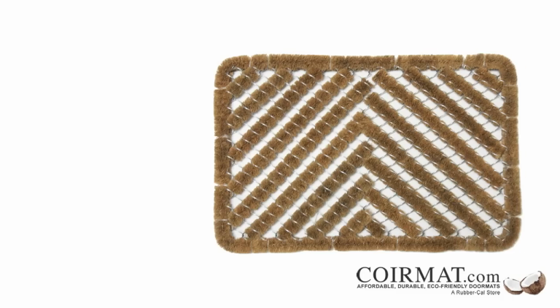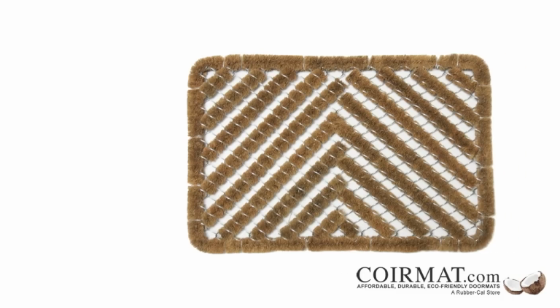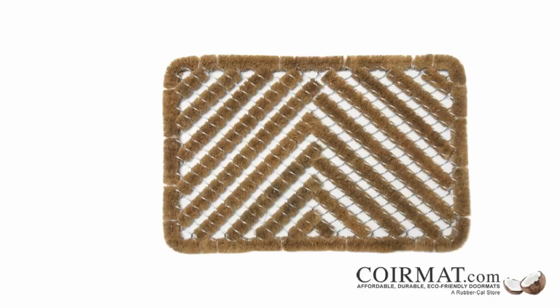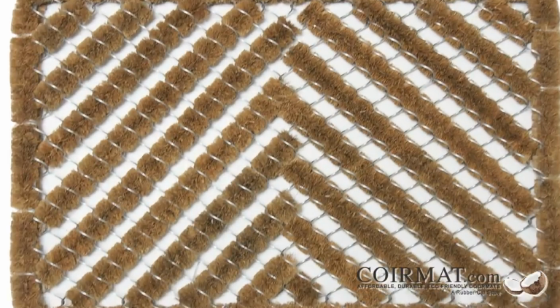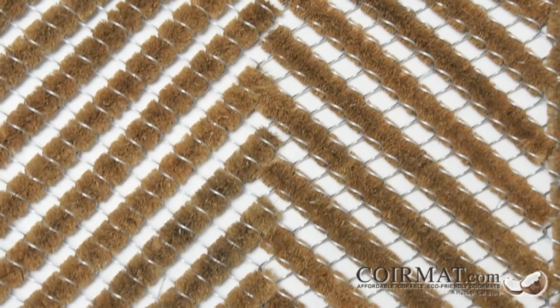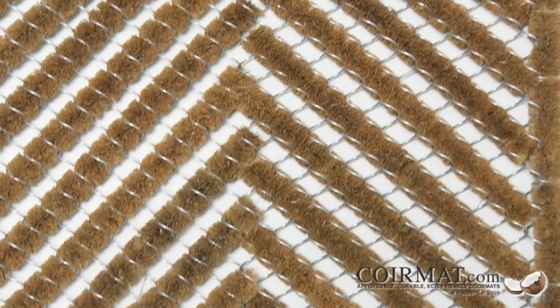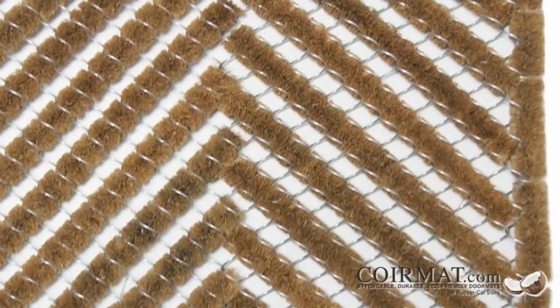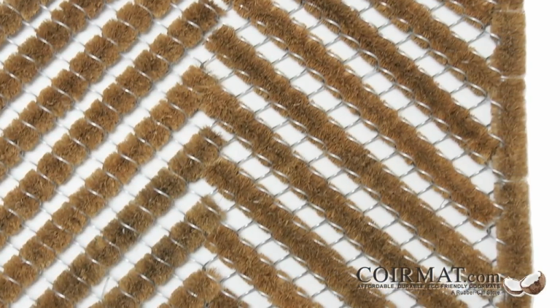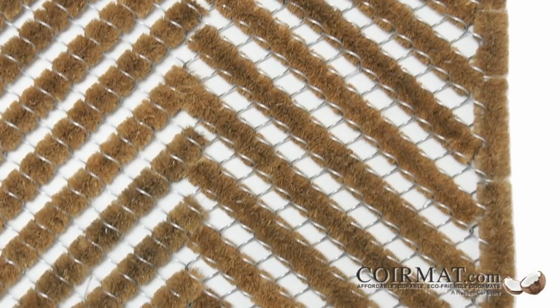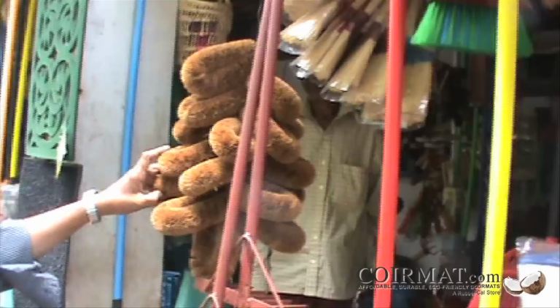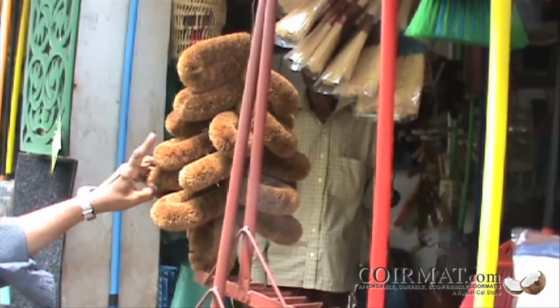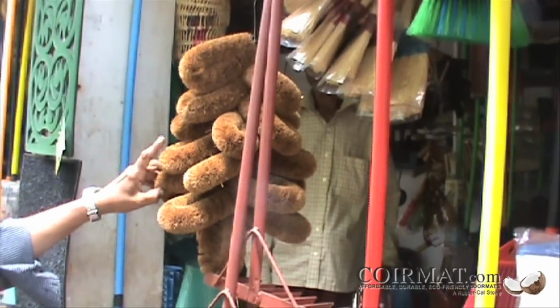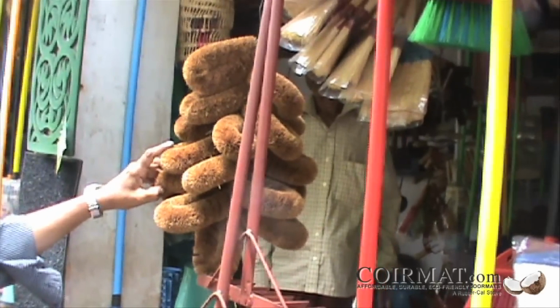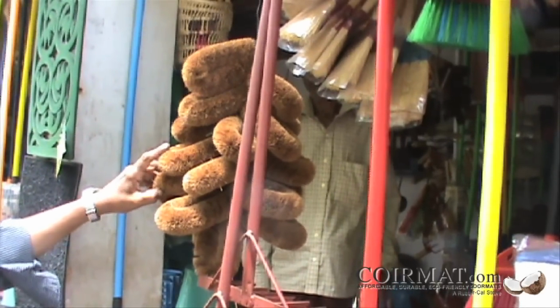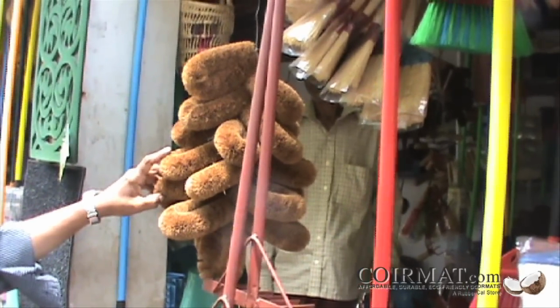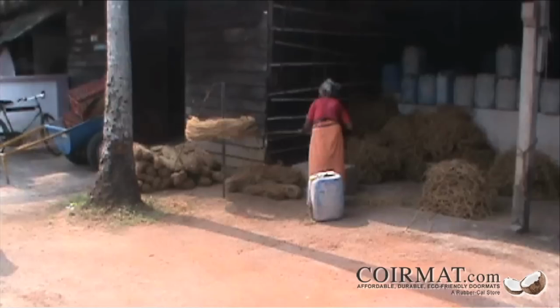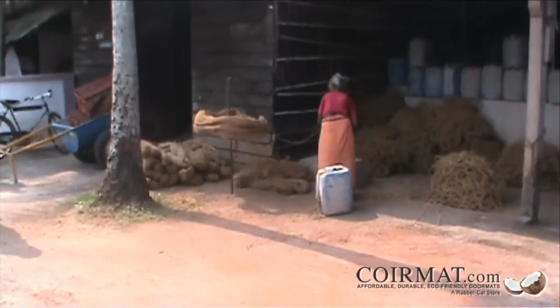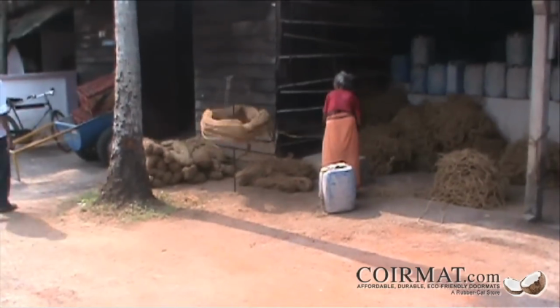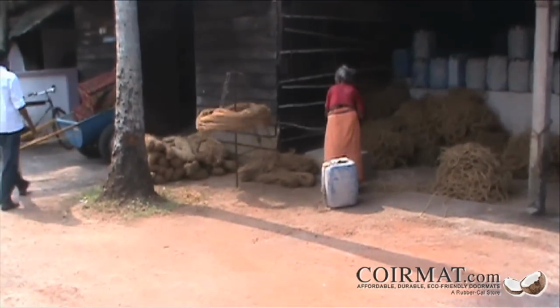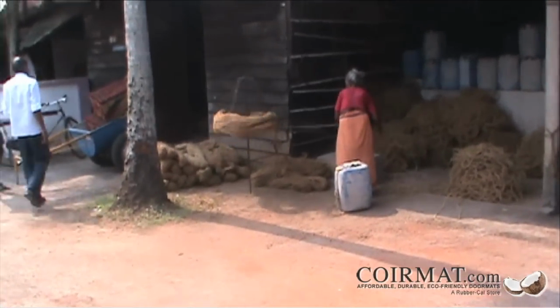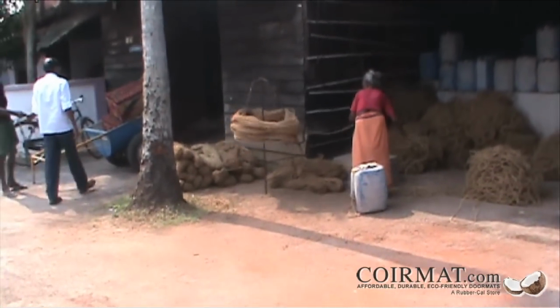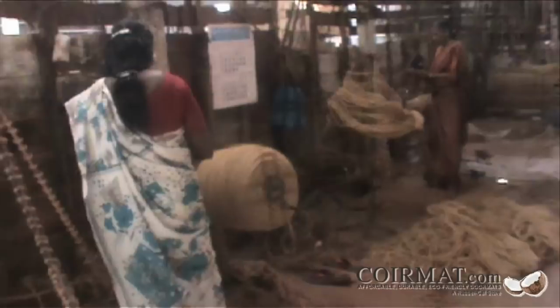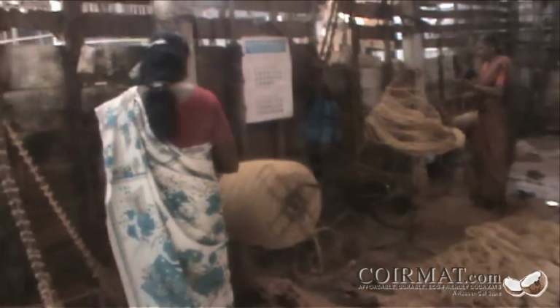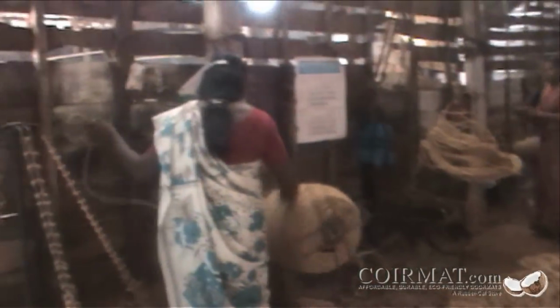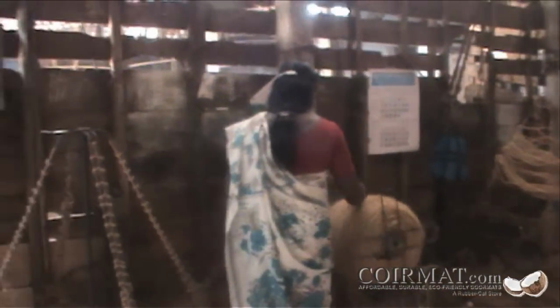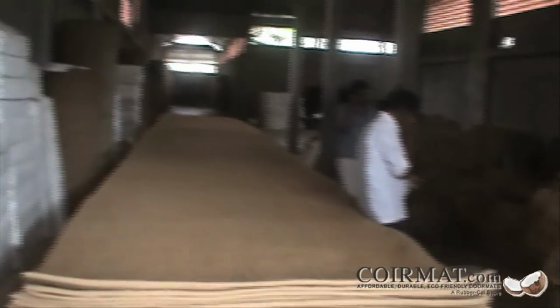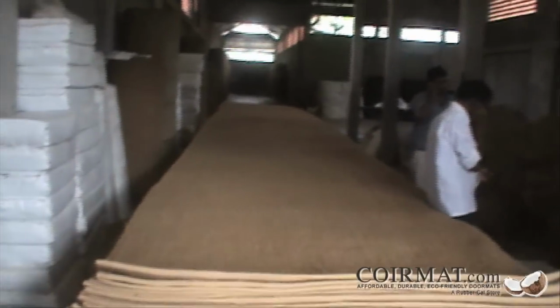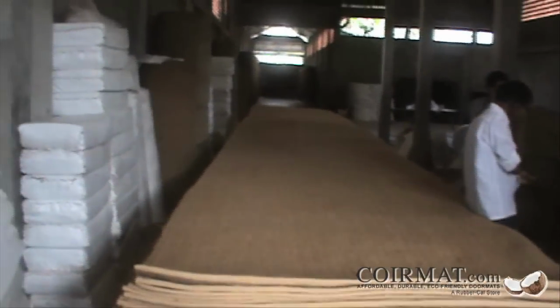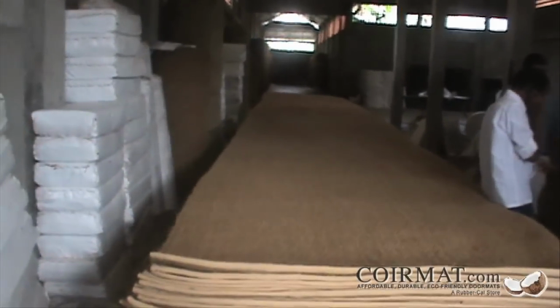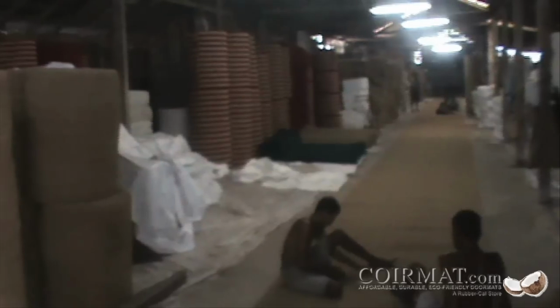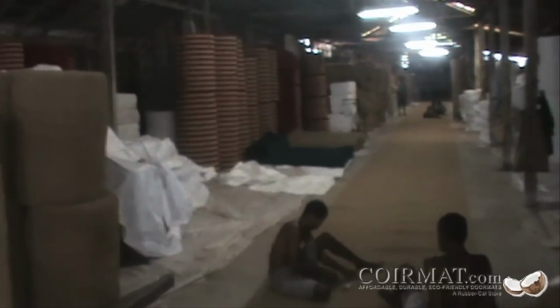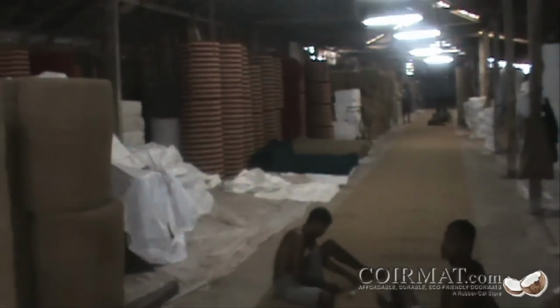Medium-length fibers are used to produce our bristly, durable core doormats, as well as brooms and brushes. The longest fibers are spun into yarn, rope, and twine, which can then be woven into rugs, fishing nets, and durable geotextile fabrics.